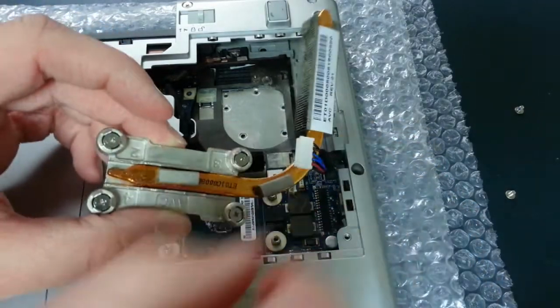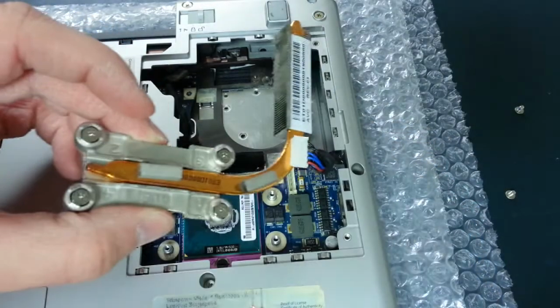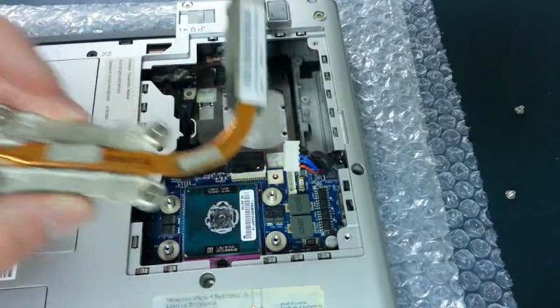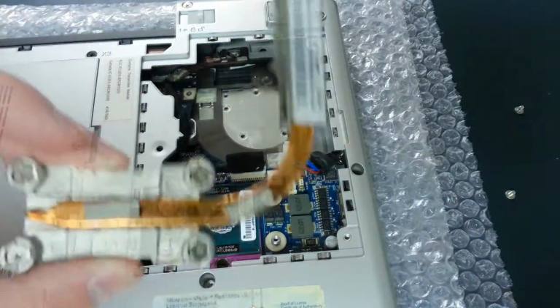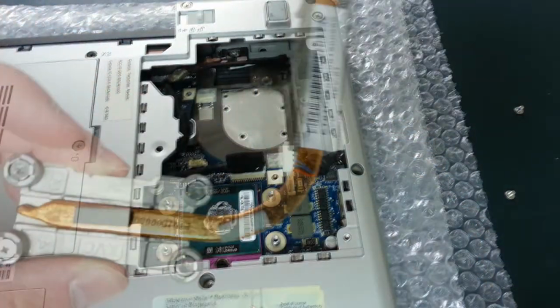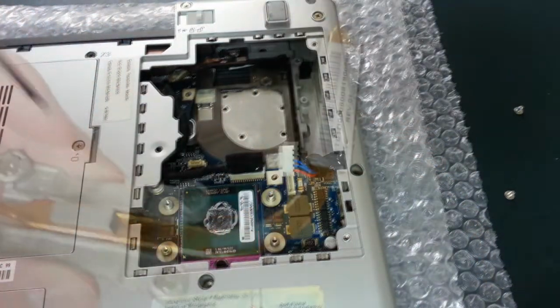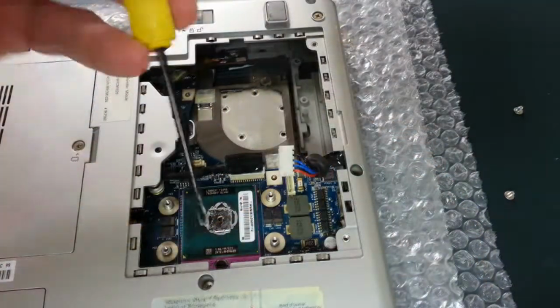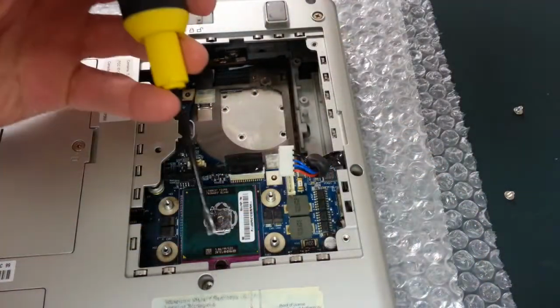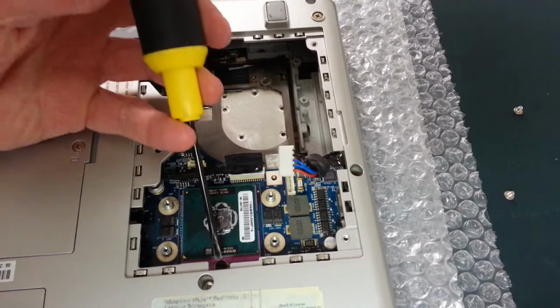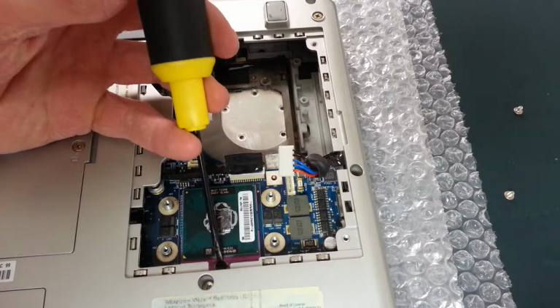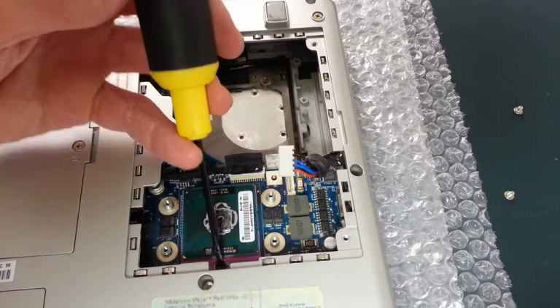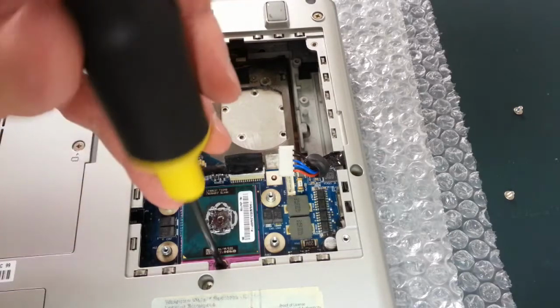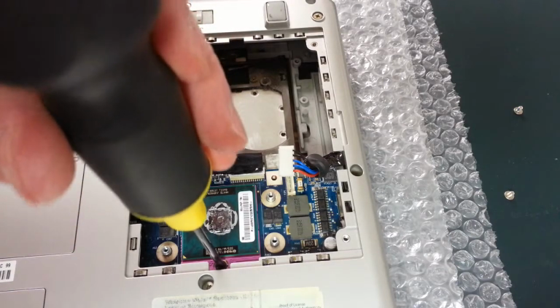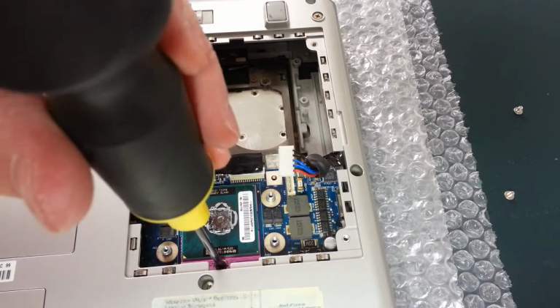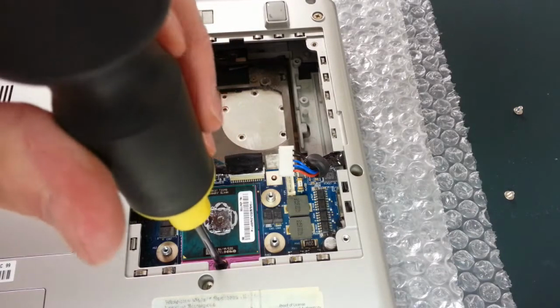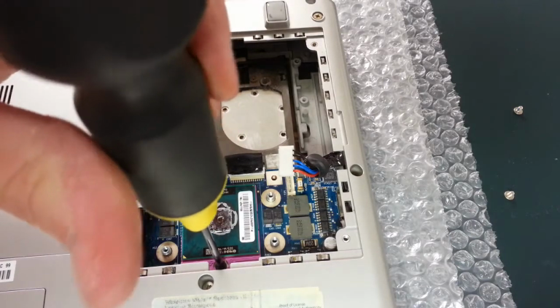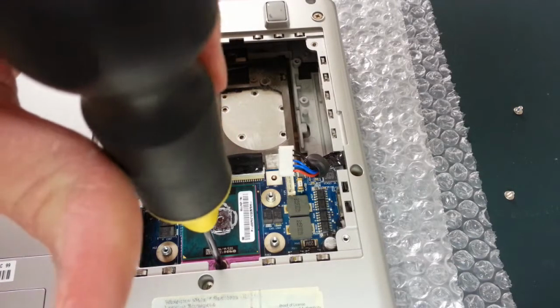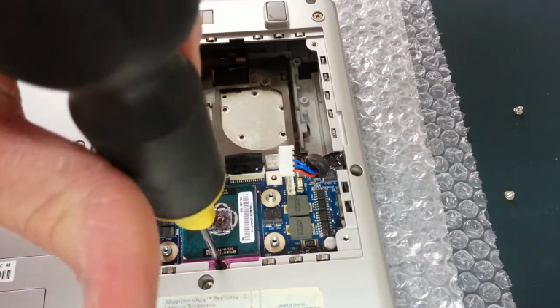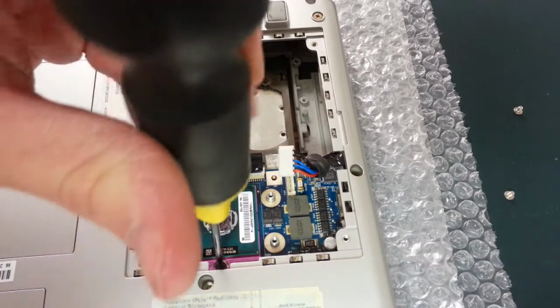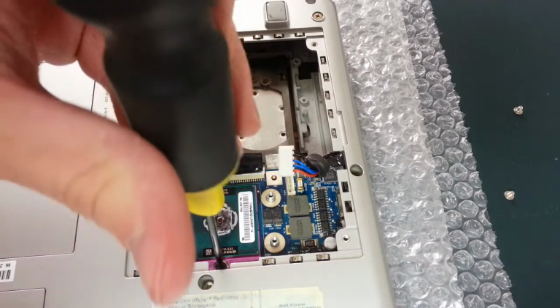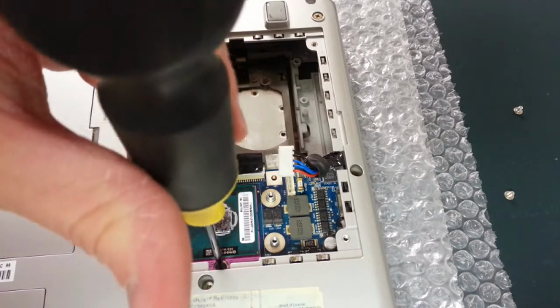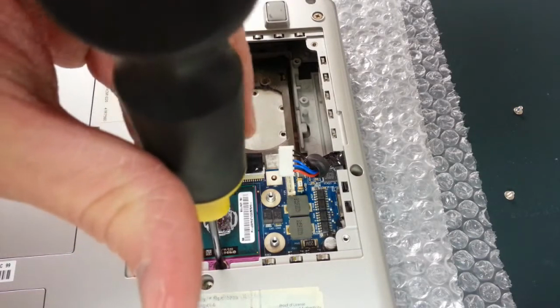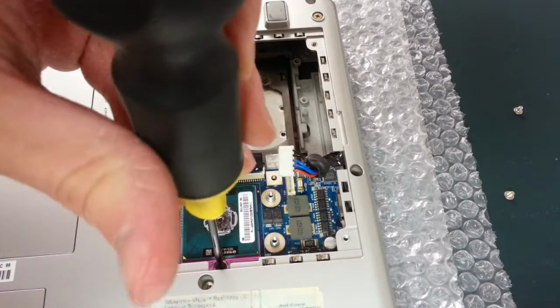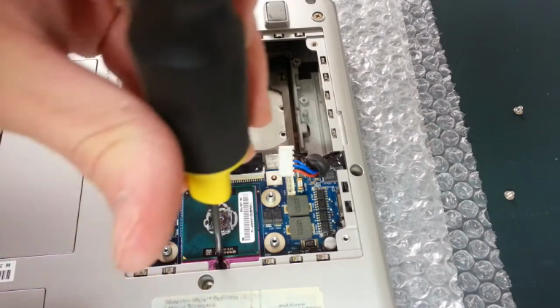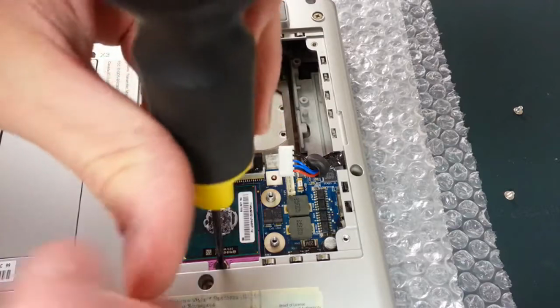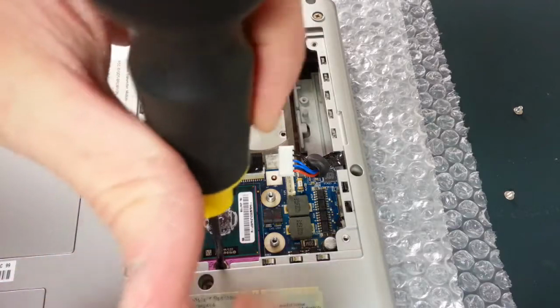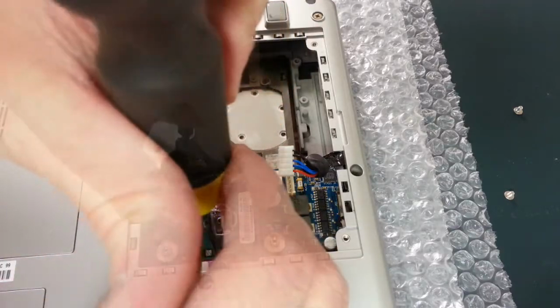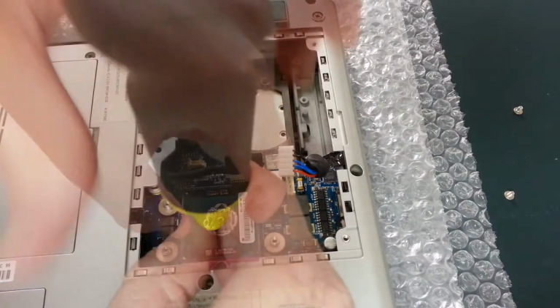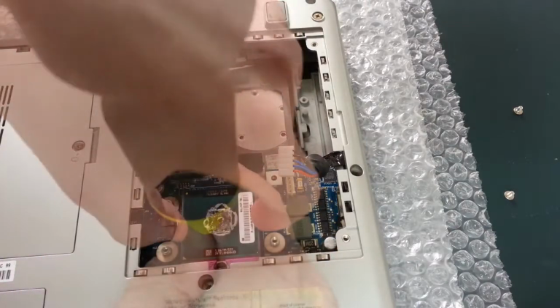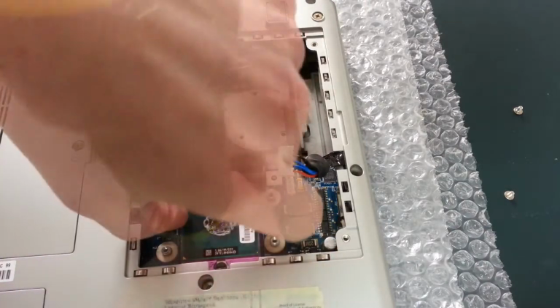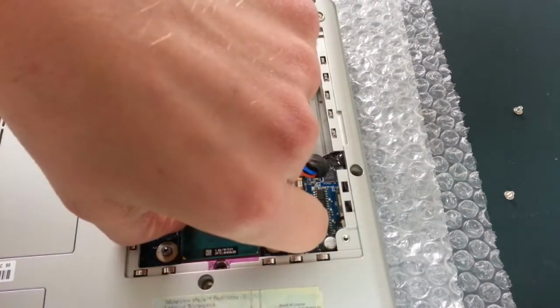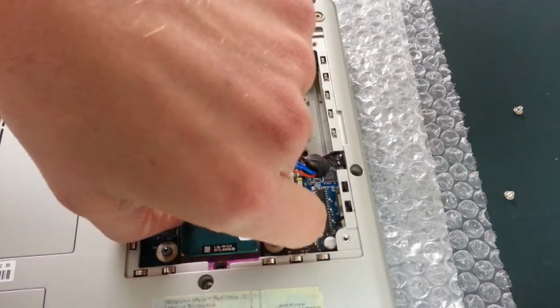This is where your flathead screwdriver comes into play. You'll simply want to rotate that screw a full half turn to the left to release the processor, after which you can remove it.